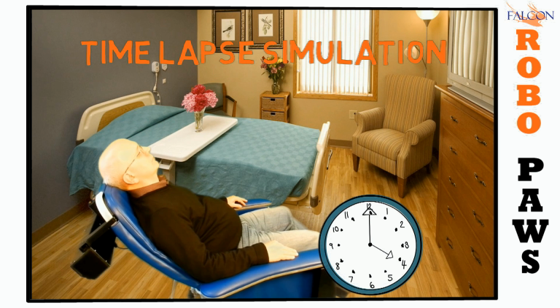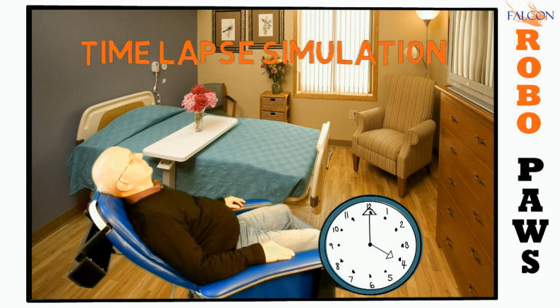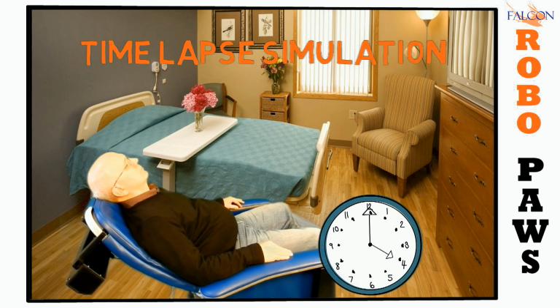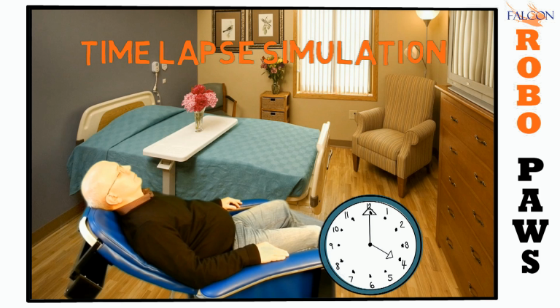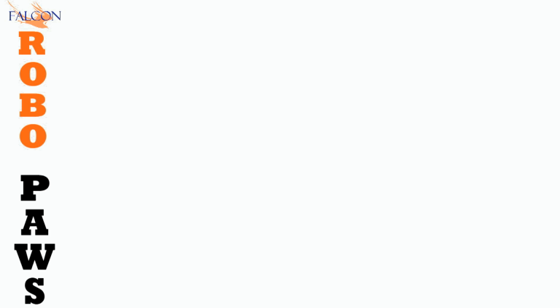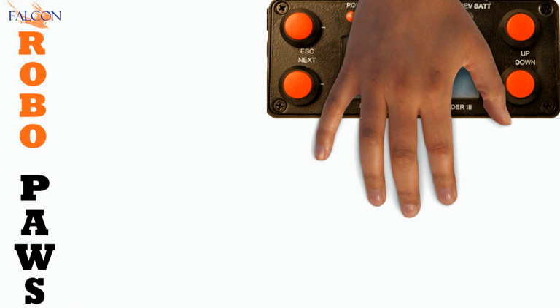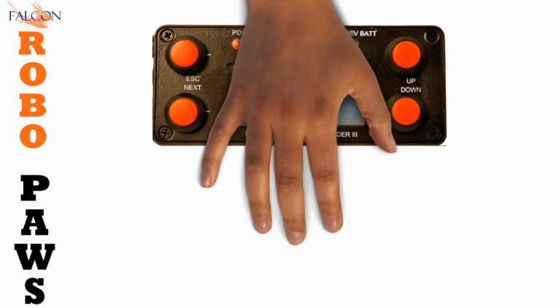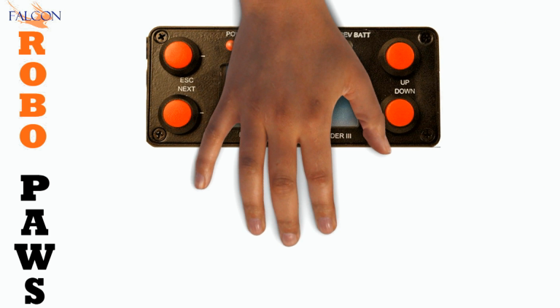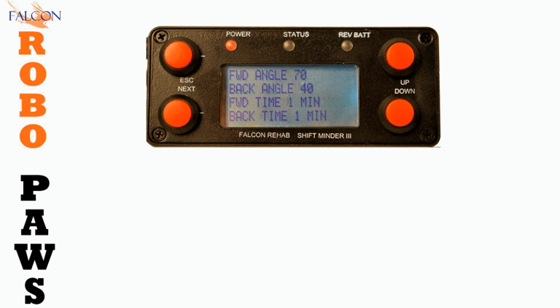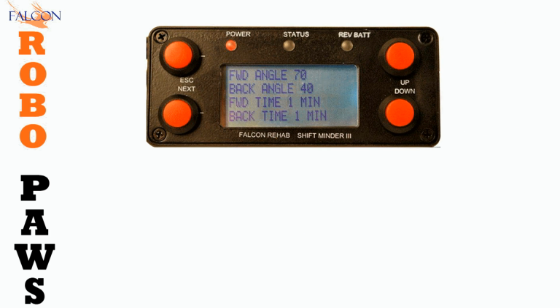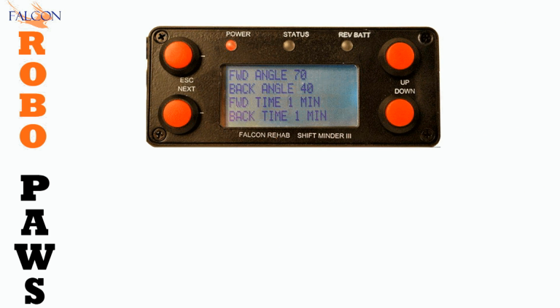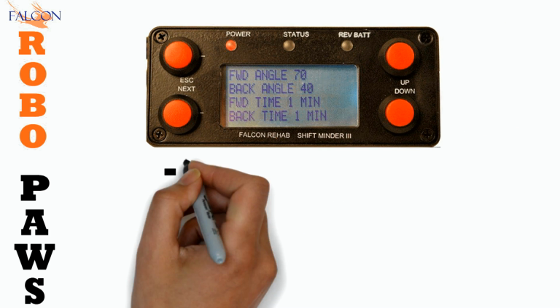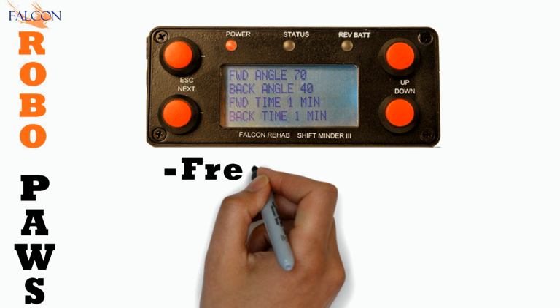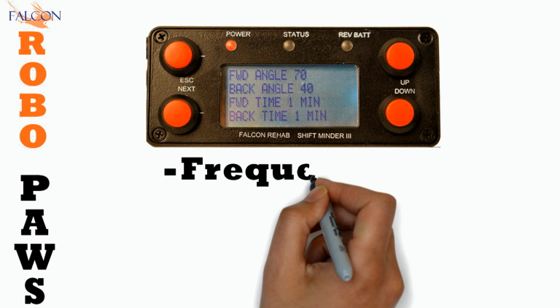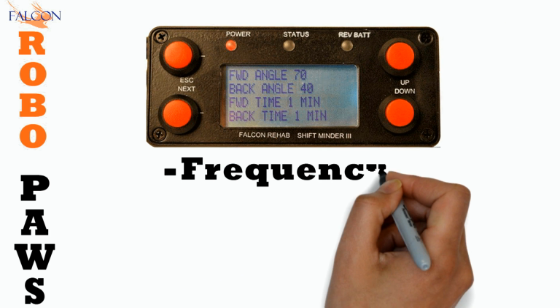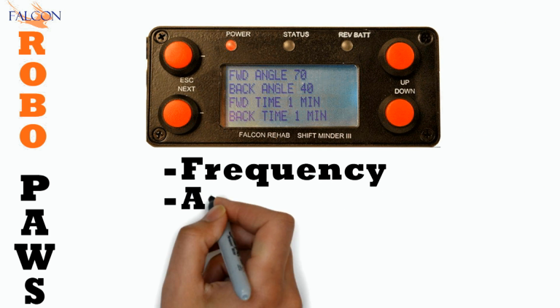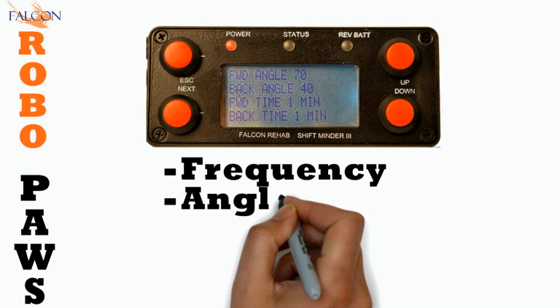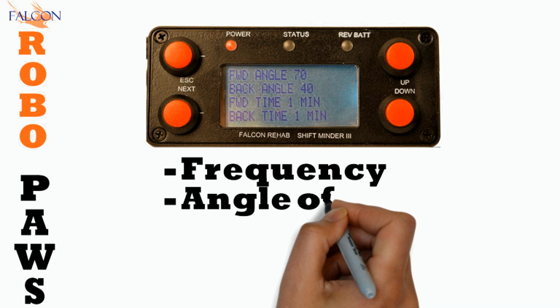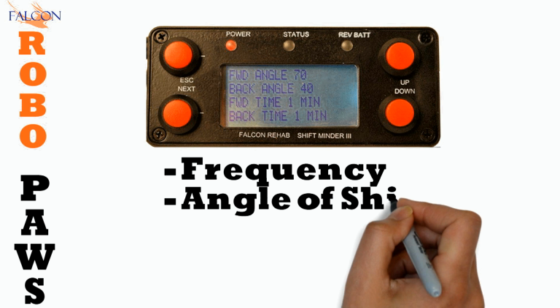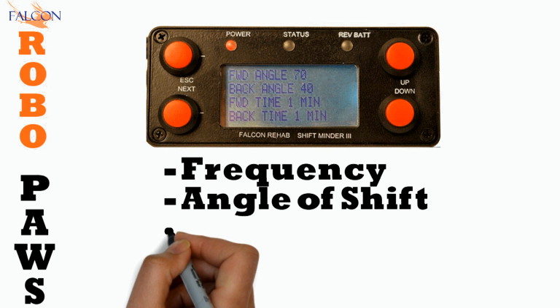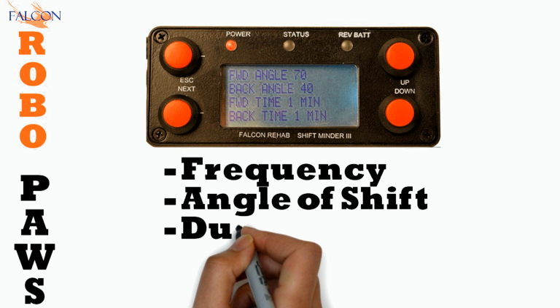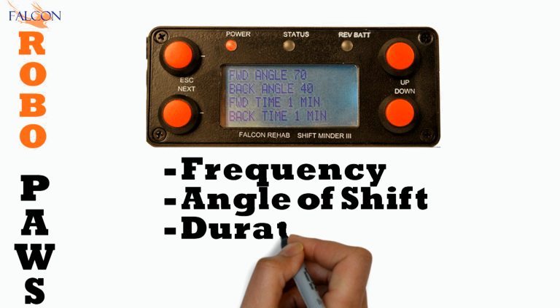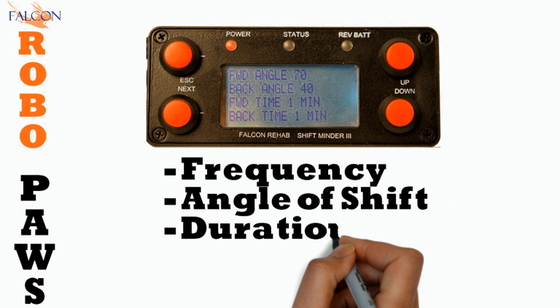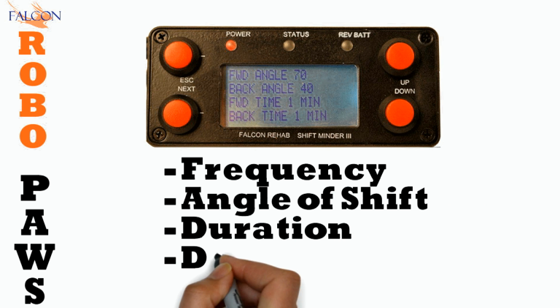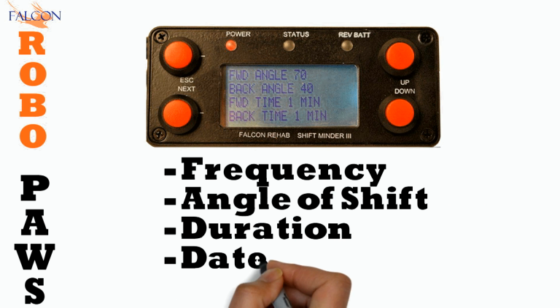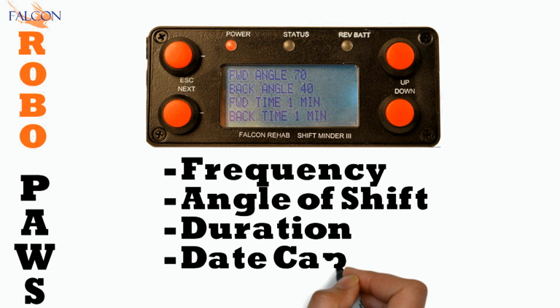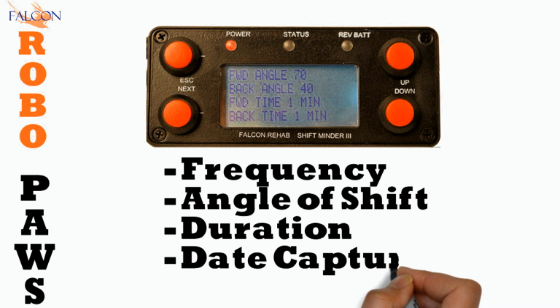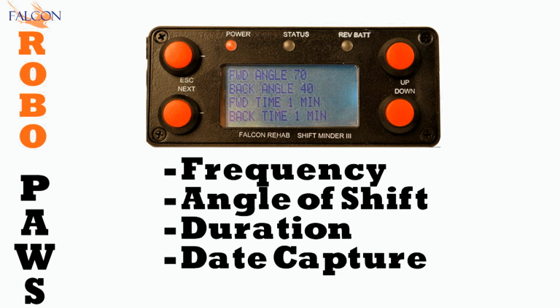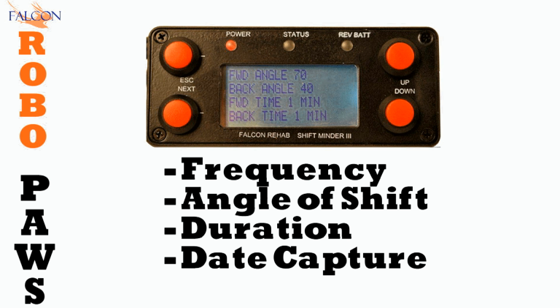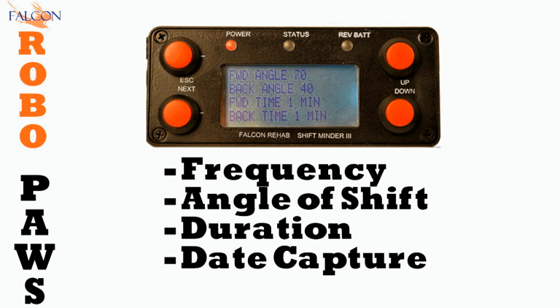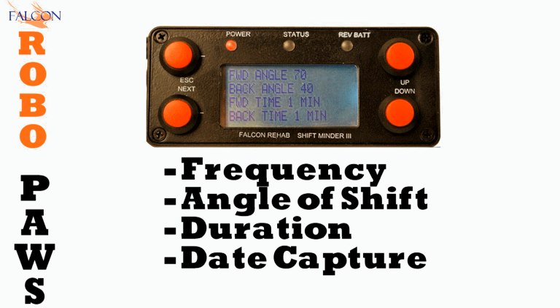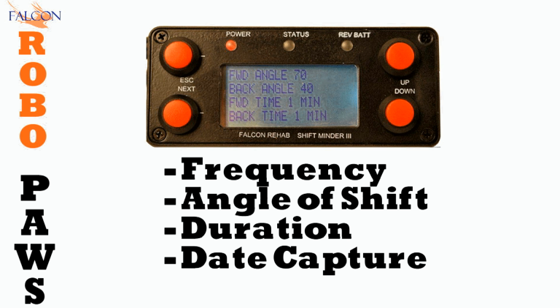Robo-Pause Brain is a programmable system that has been tested for over 10 years. It allows you to set the frequency, angle of shift, and duration of episodes. It also captures all of the information in a downloaded fashion.